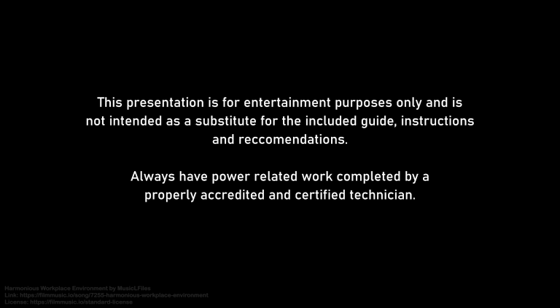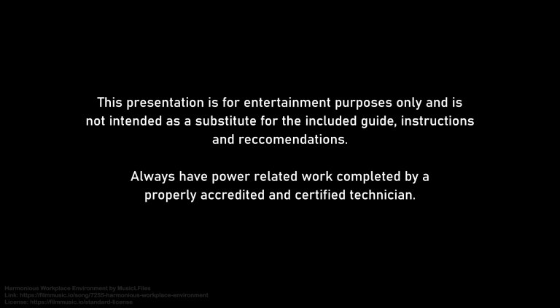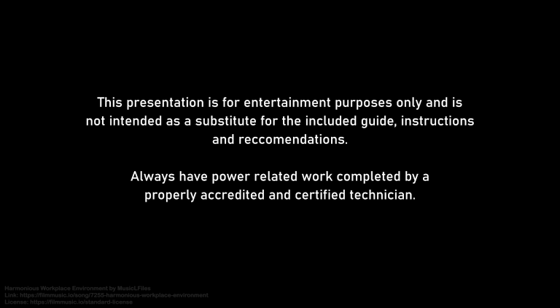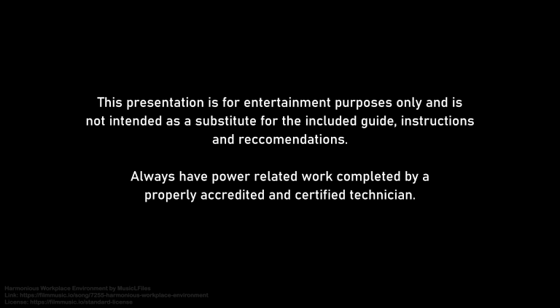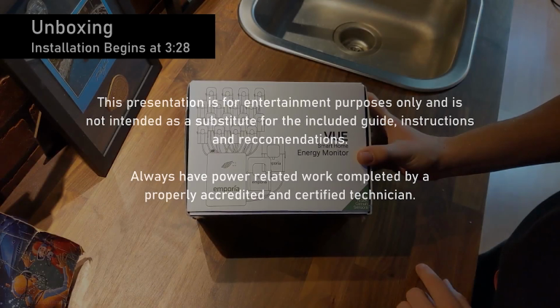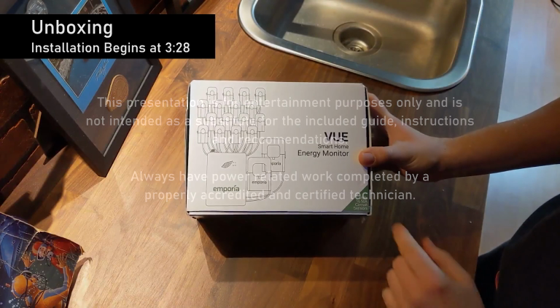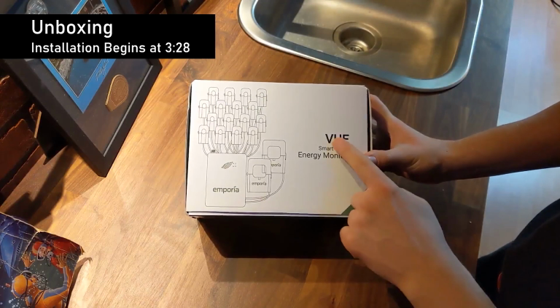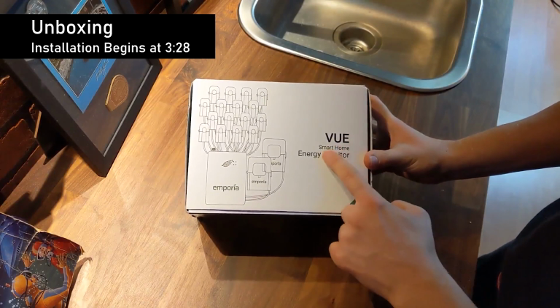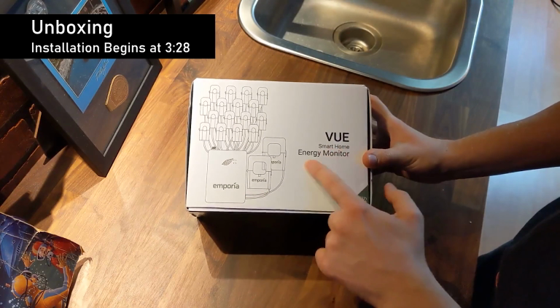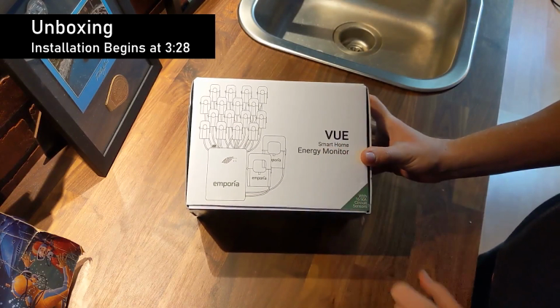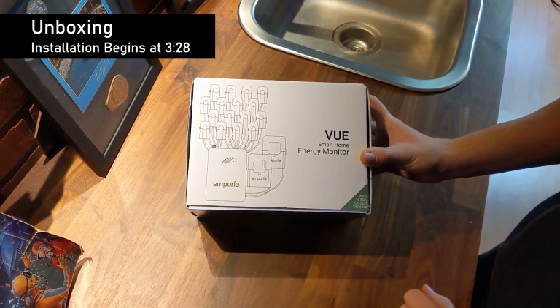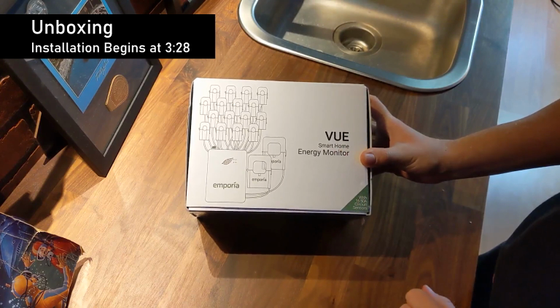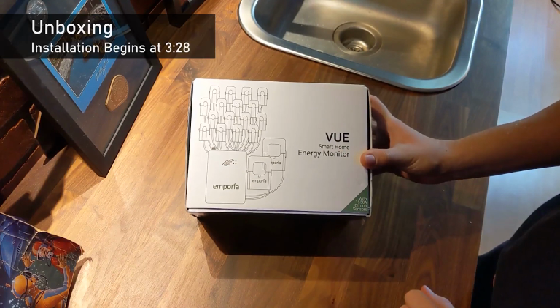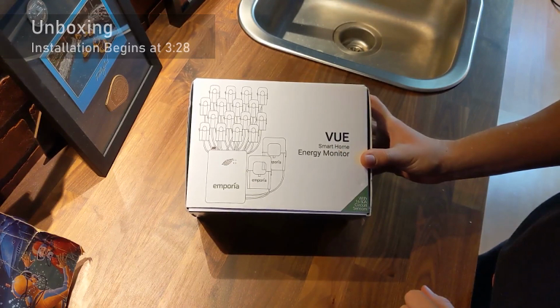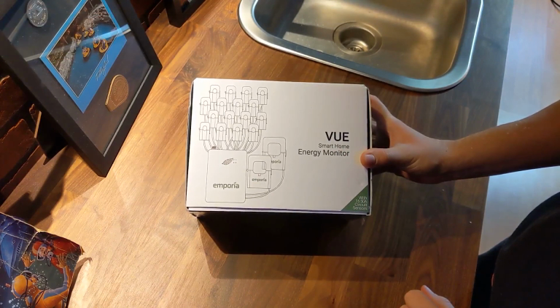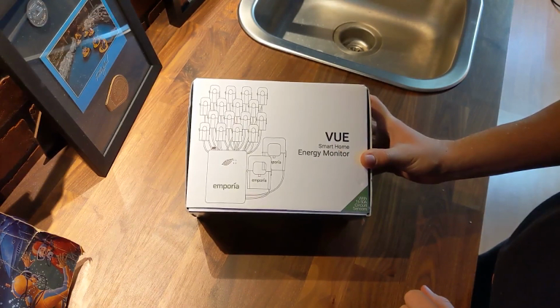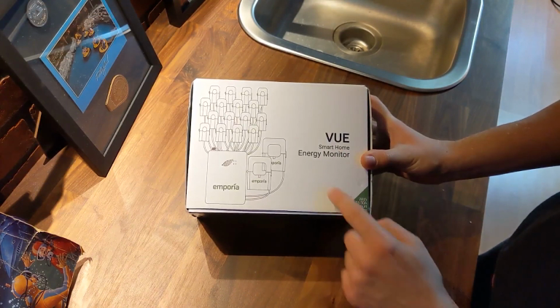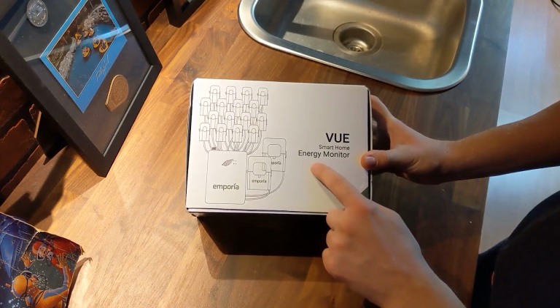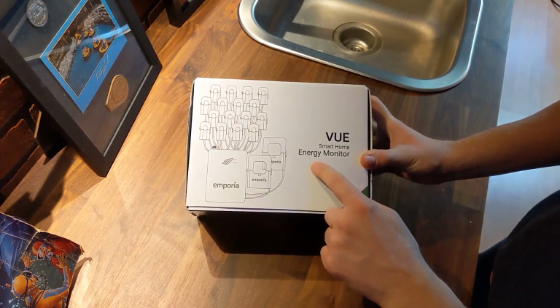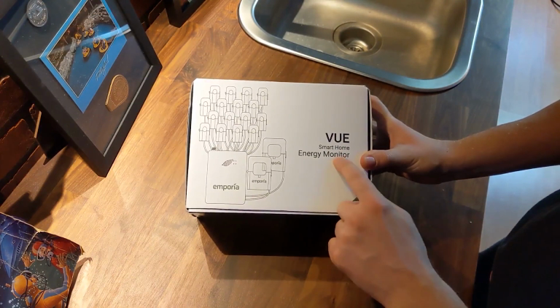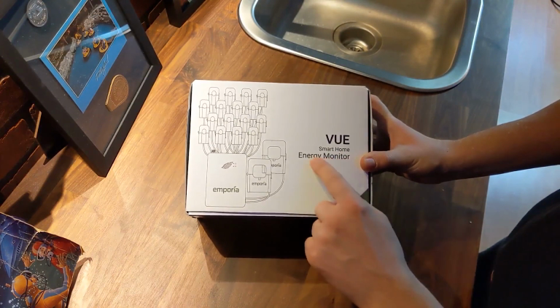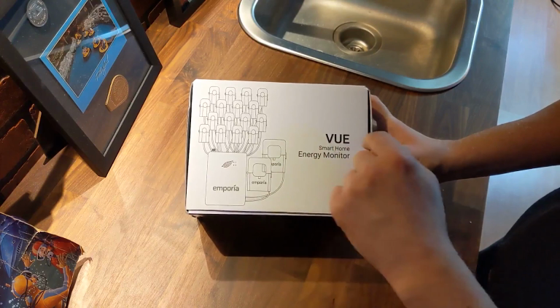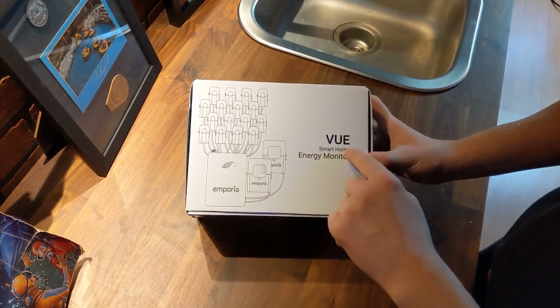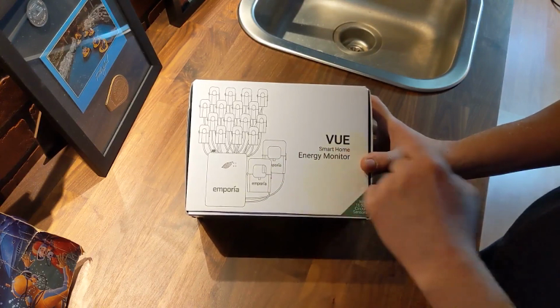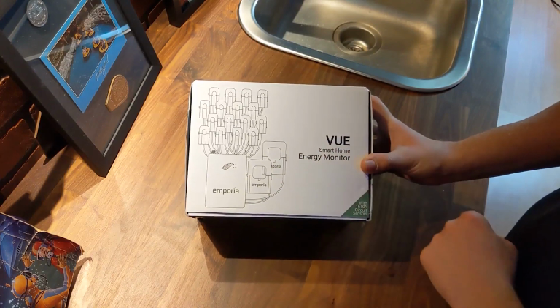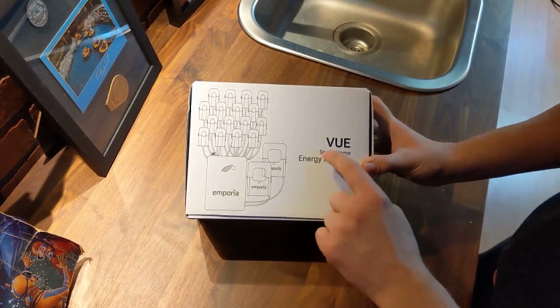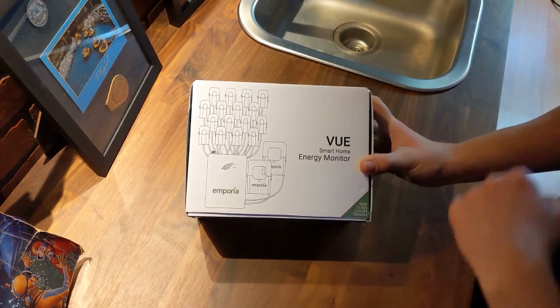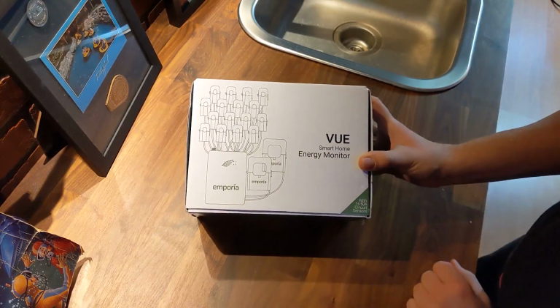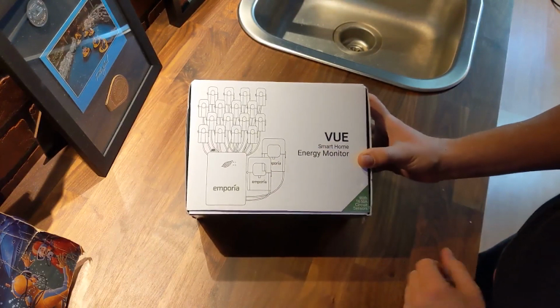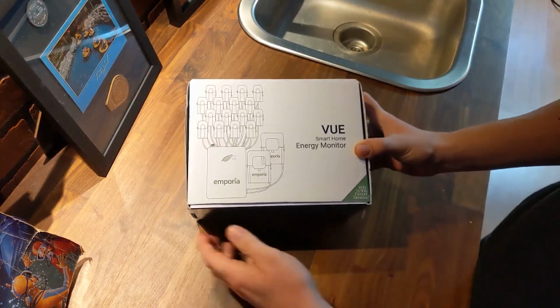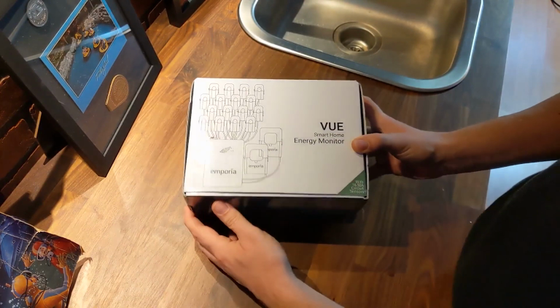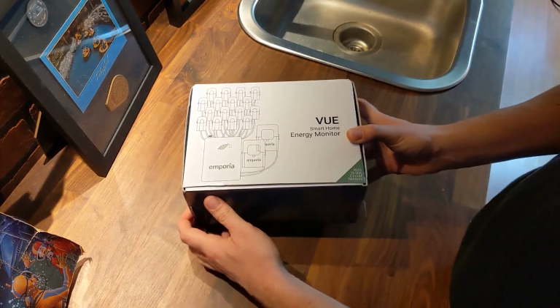We're unboxing and setting up a Vue smart home energy monitor. These devices are a way to monitor the energy in your home, so let's open up the box and see what's inside.